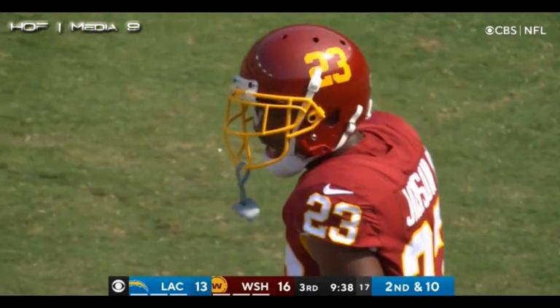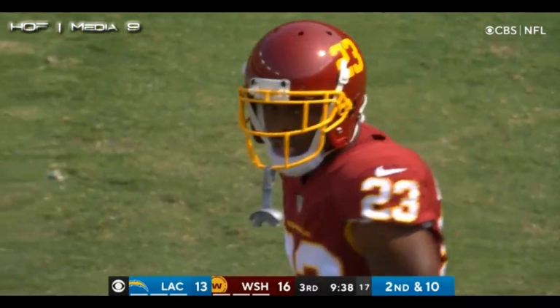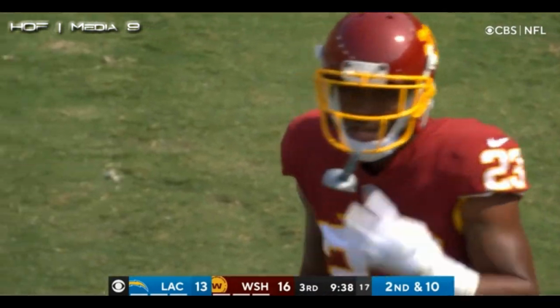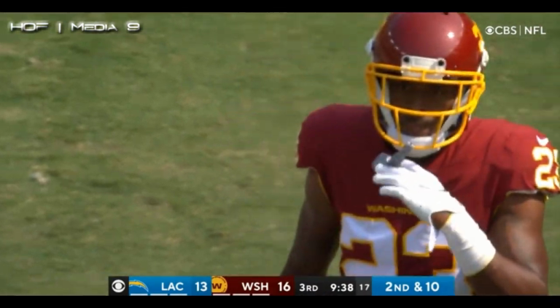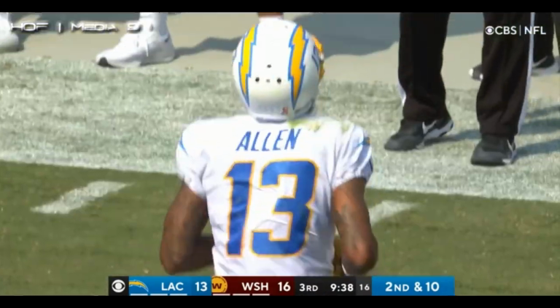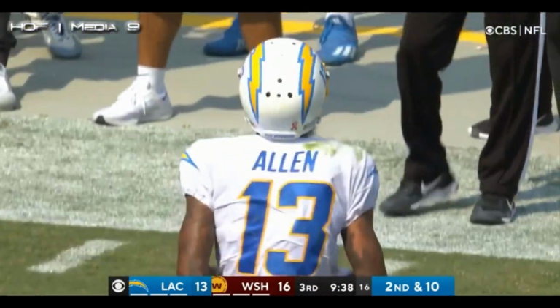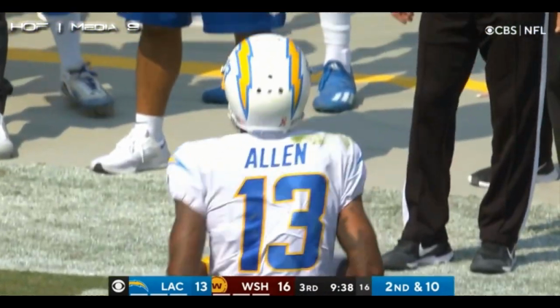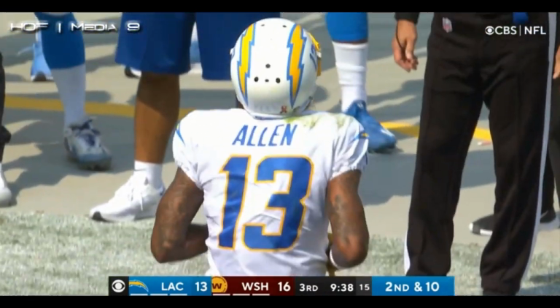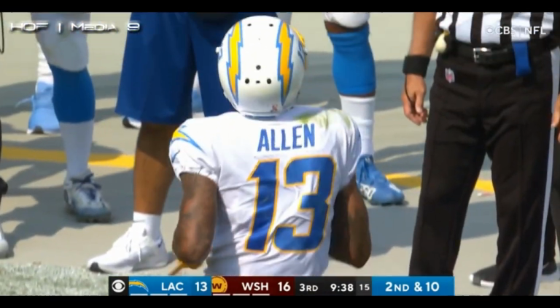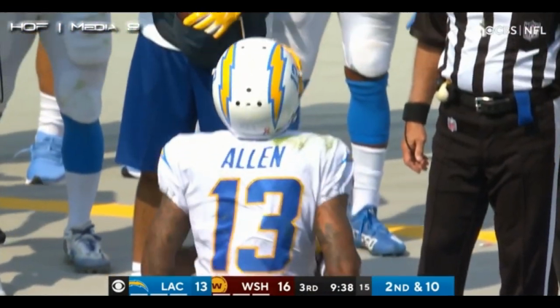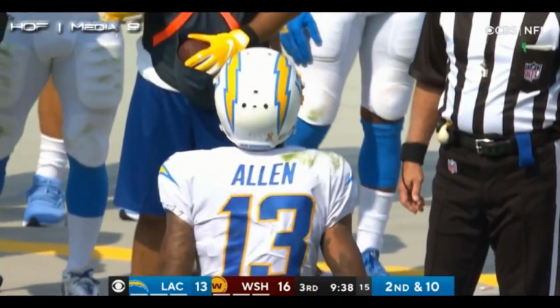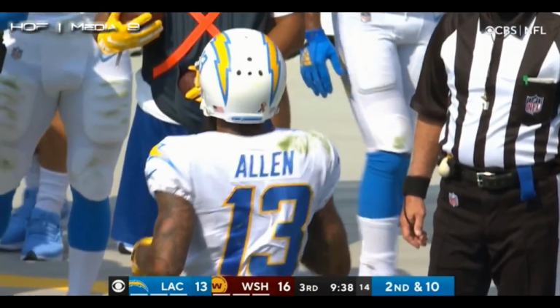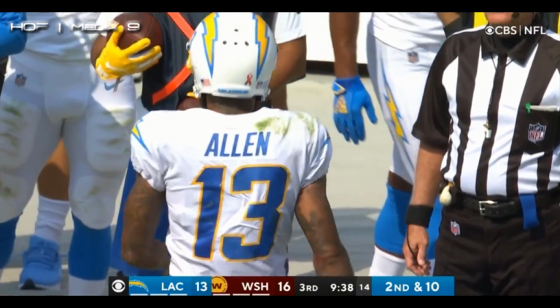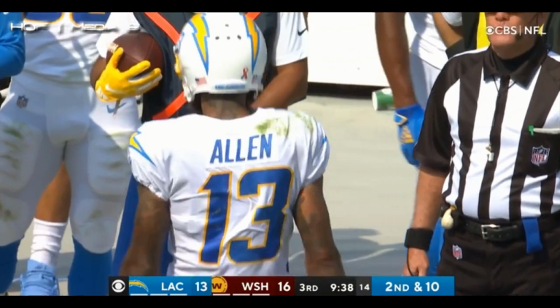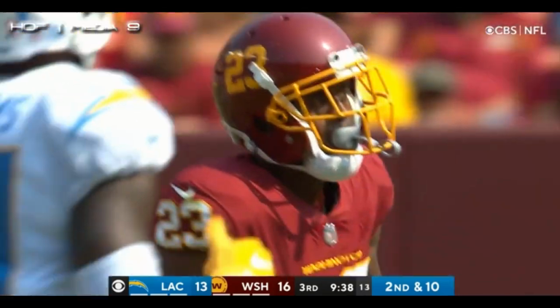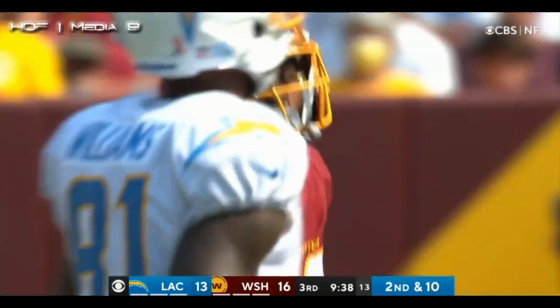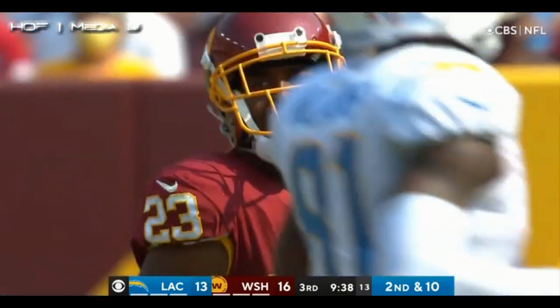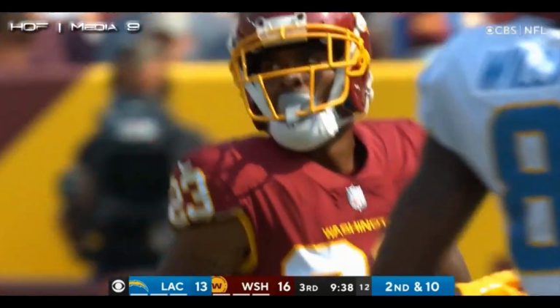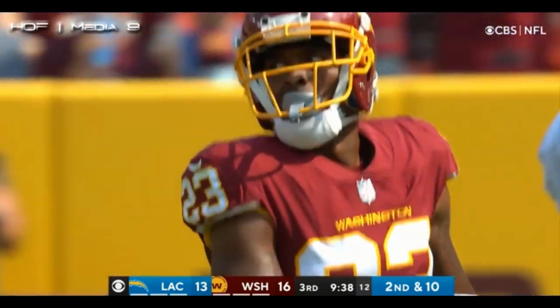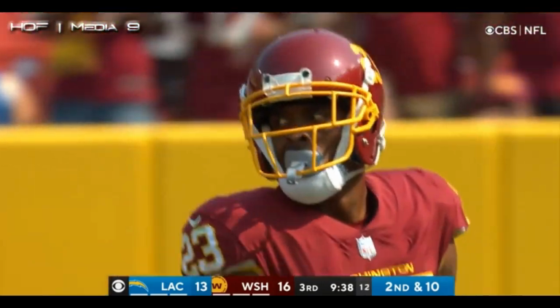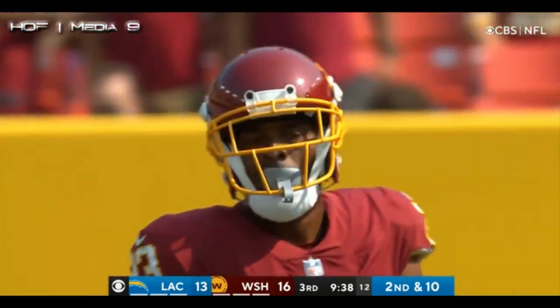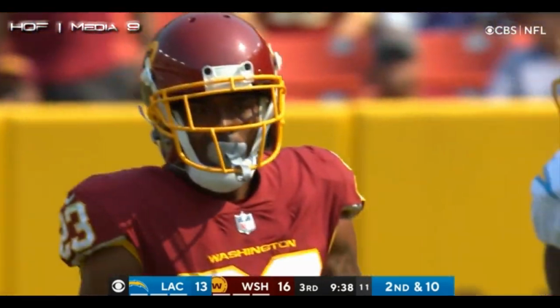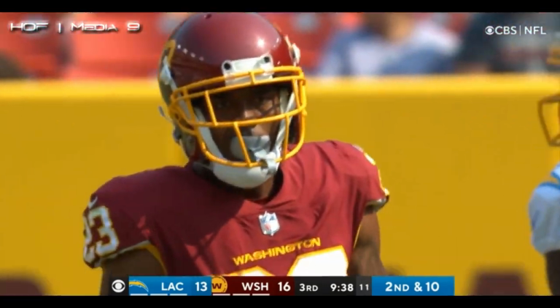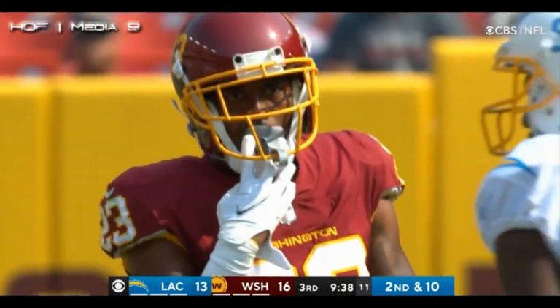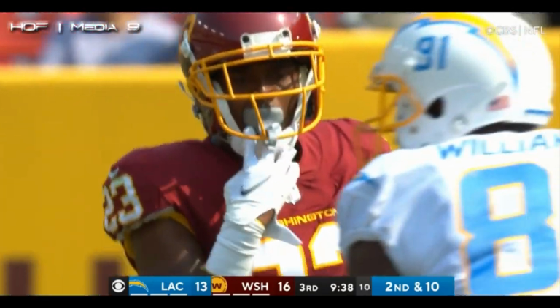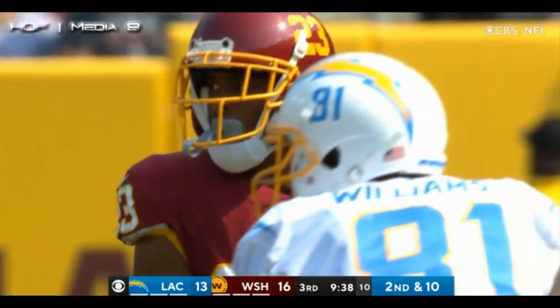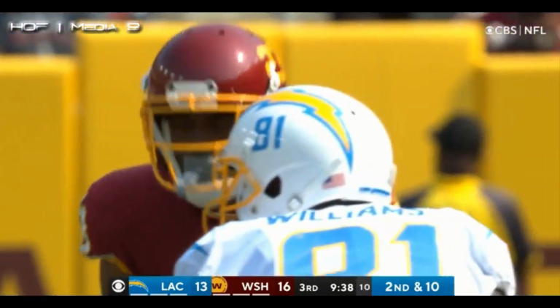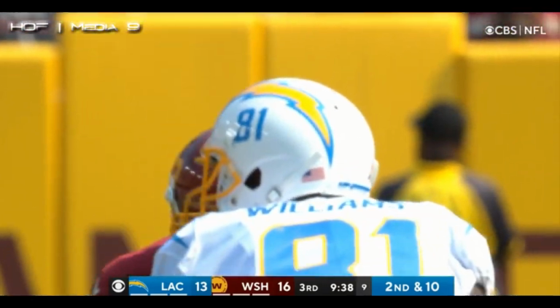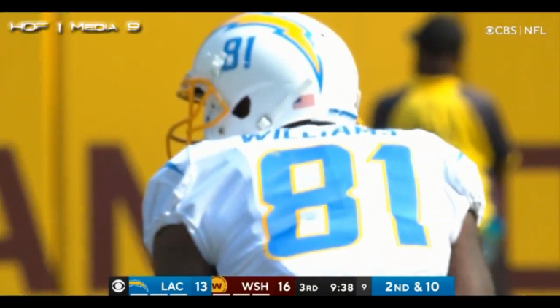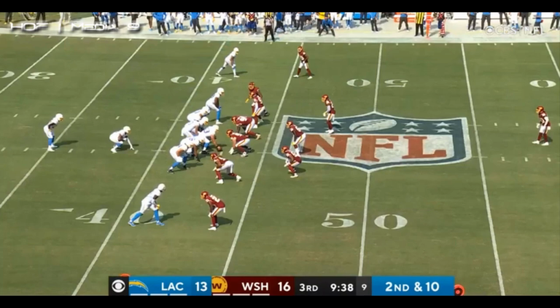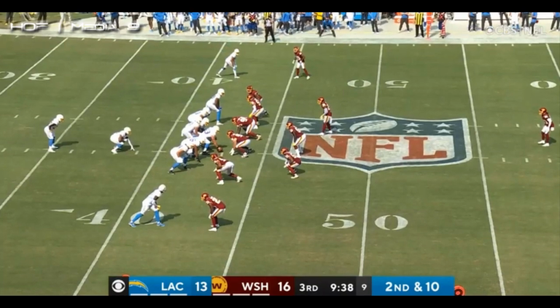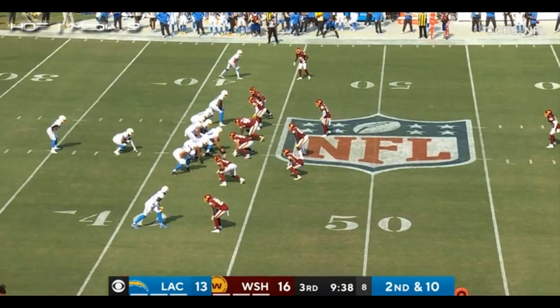William Jackson, one of the elite cover corners in the sport. That was a big pickup for them. You certainly know about Keenan Allen. What a matchup between those two.